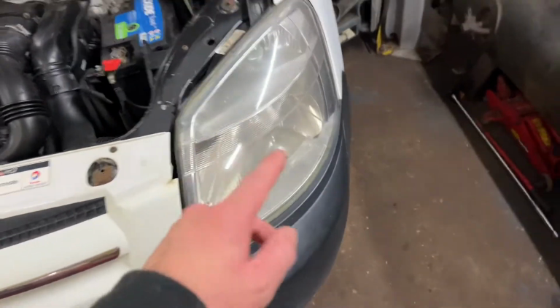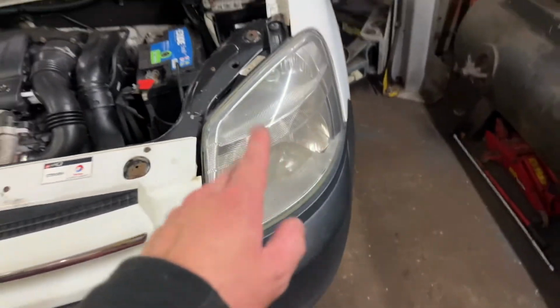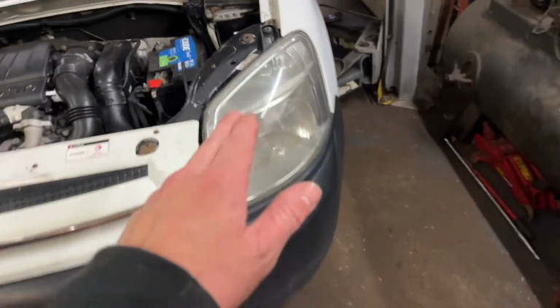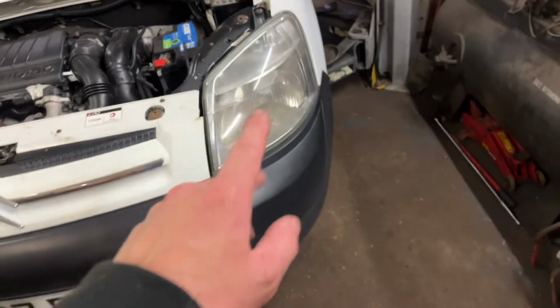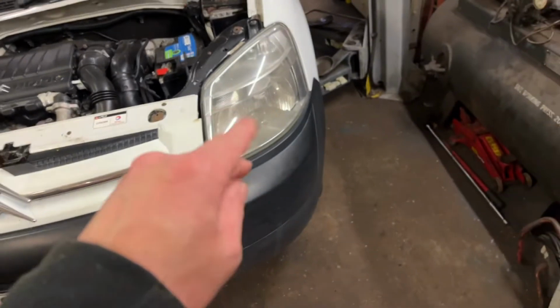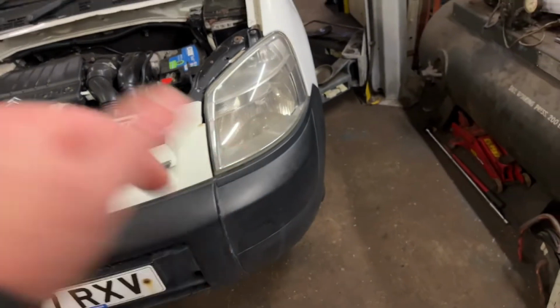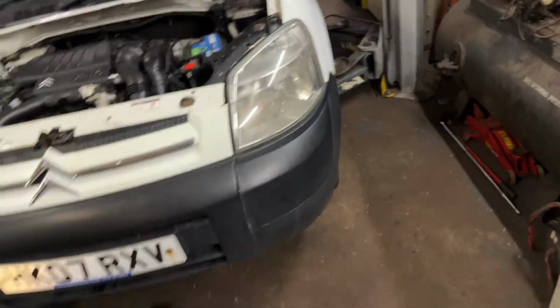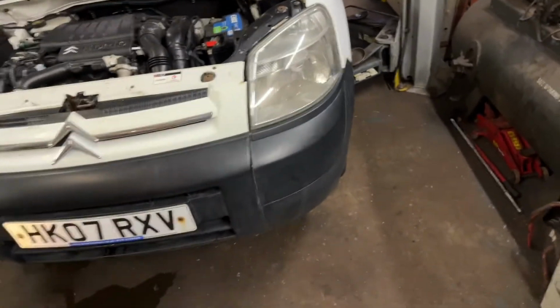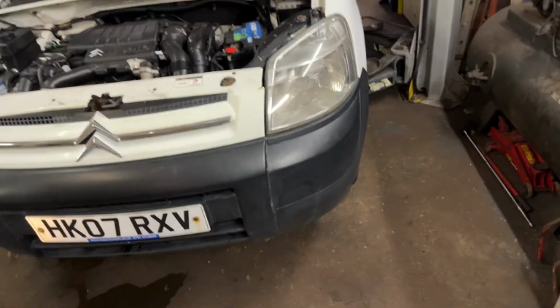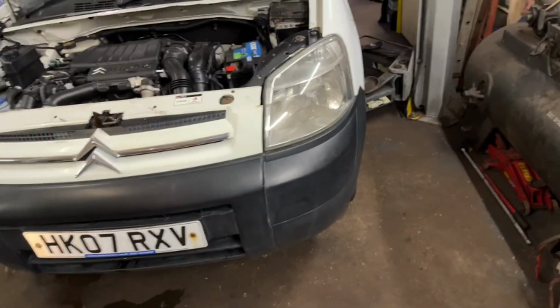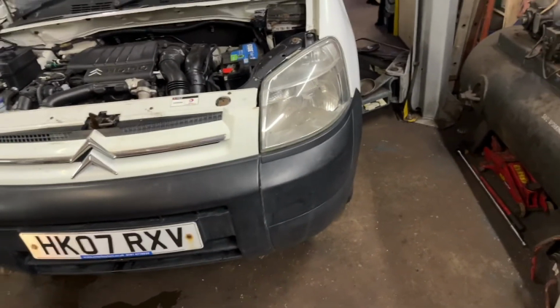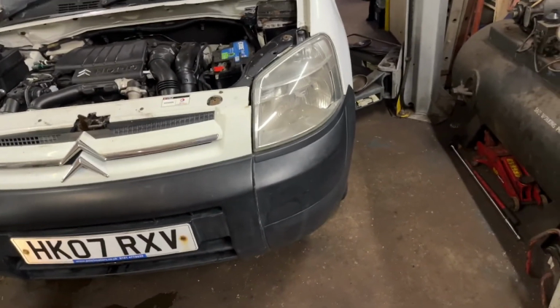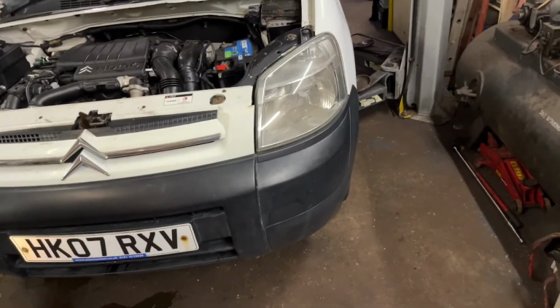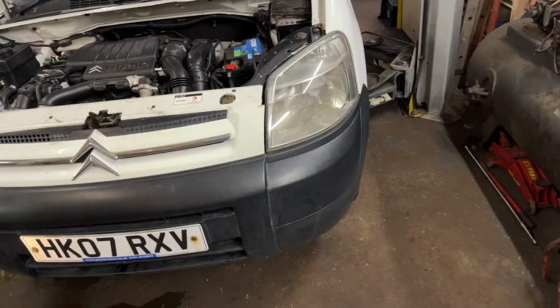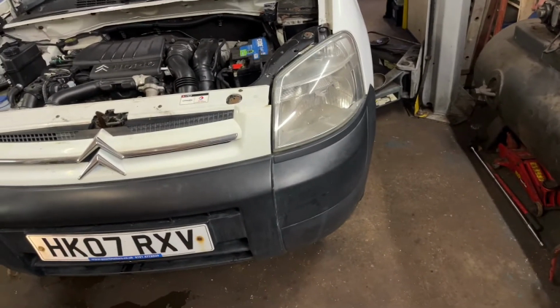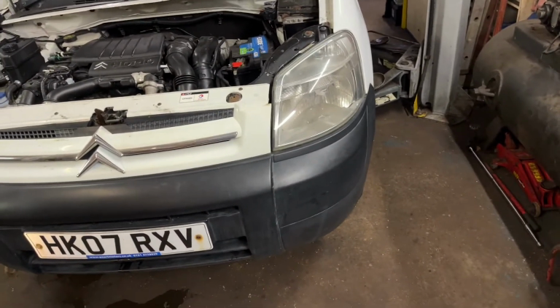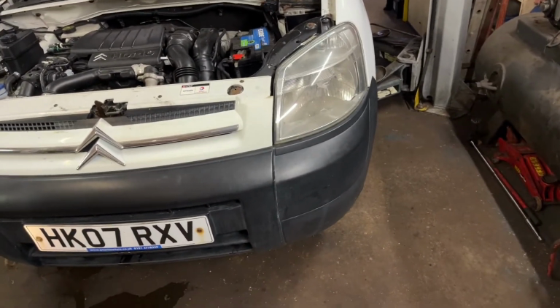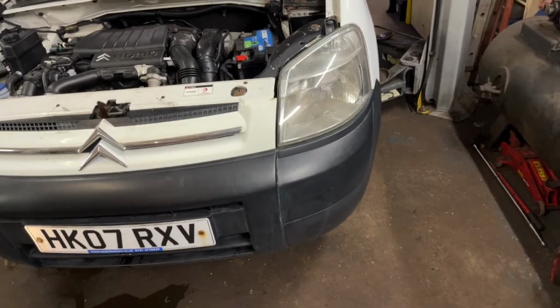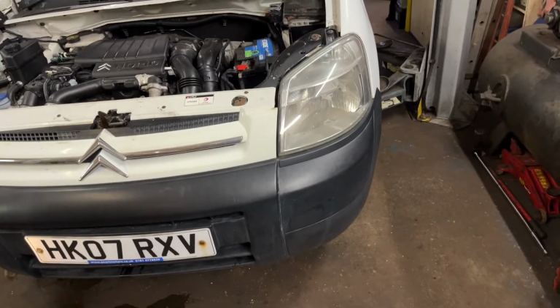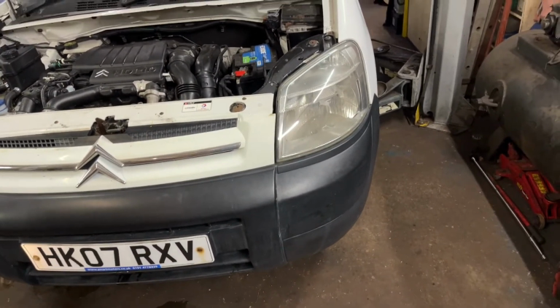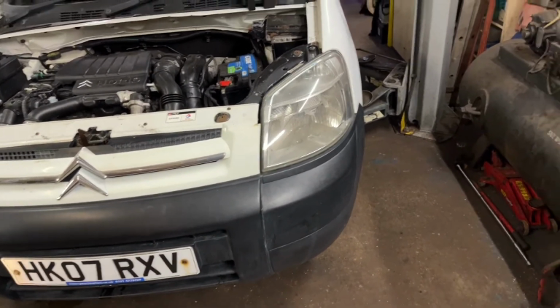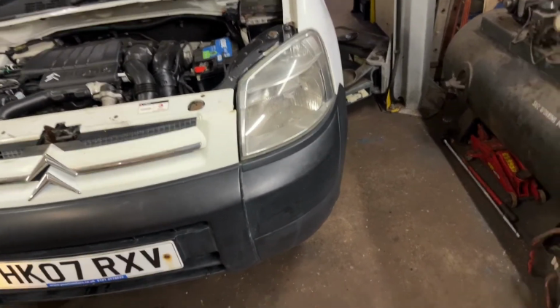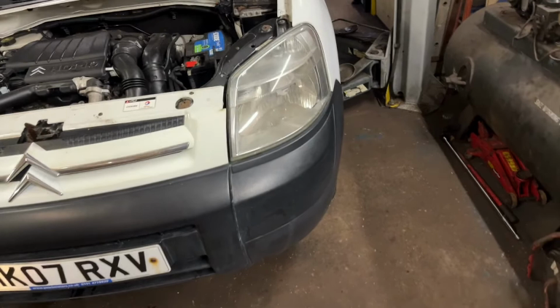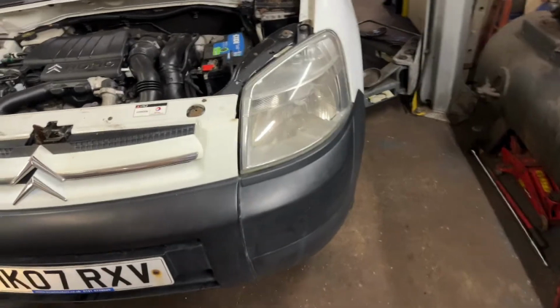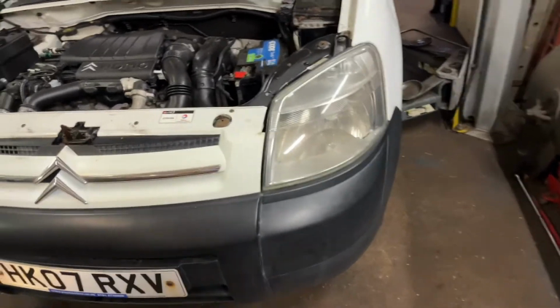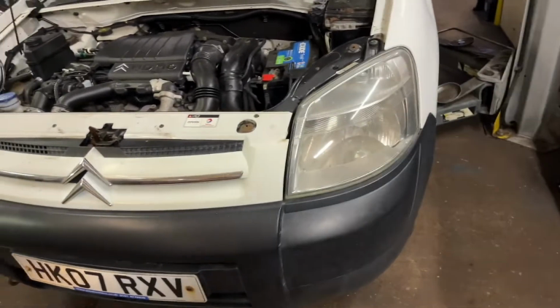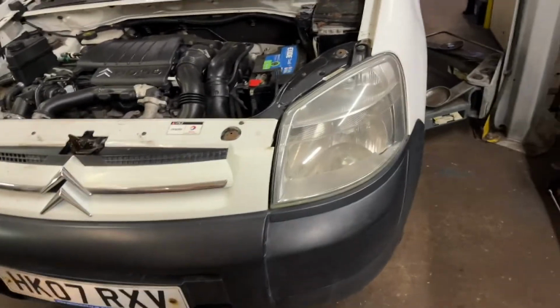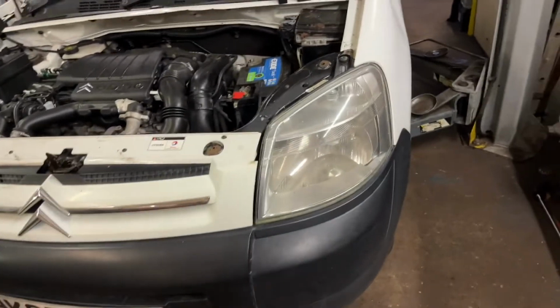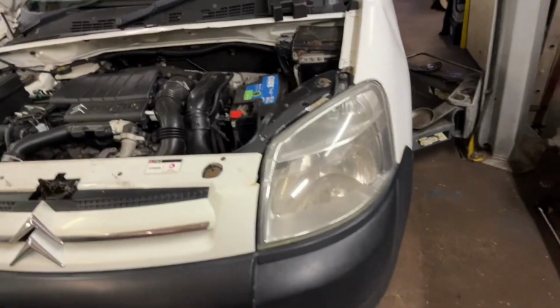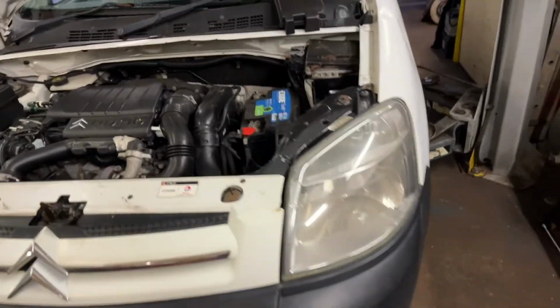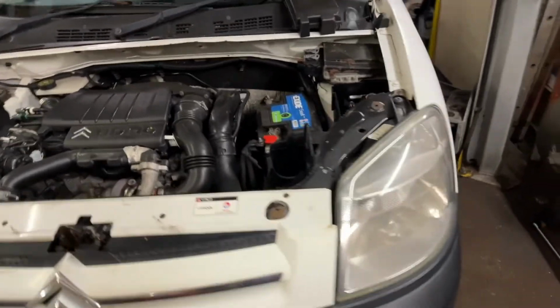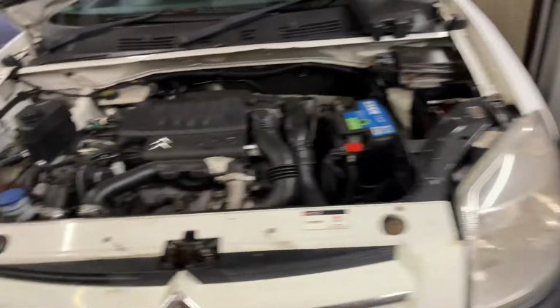So just two new bulbs needed. Side lights are a bit dull, headlights aren't the best. But after I've done the MOT, I'm going to do a bit of an upgrade on the lights. For the MOT, just leaving everything standard.